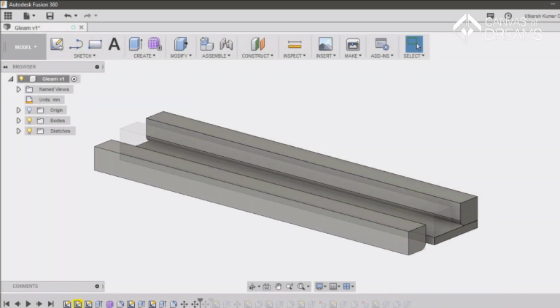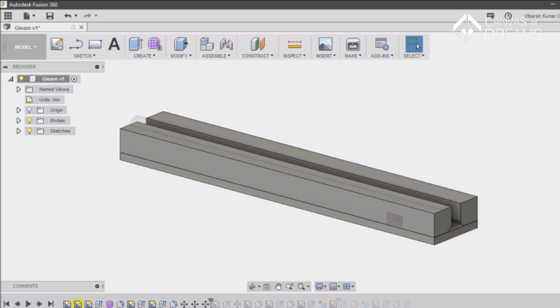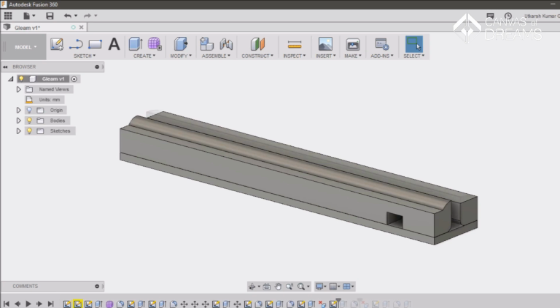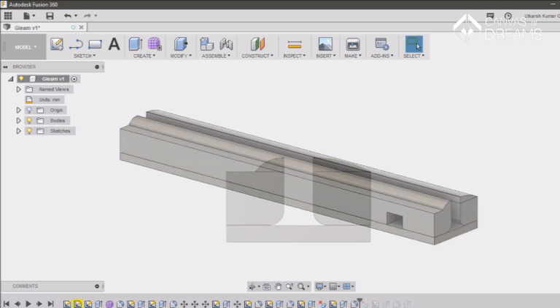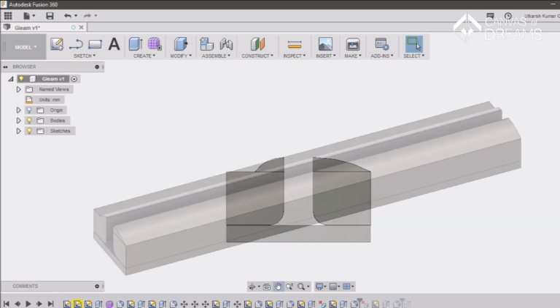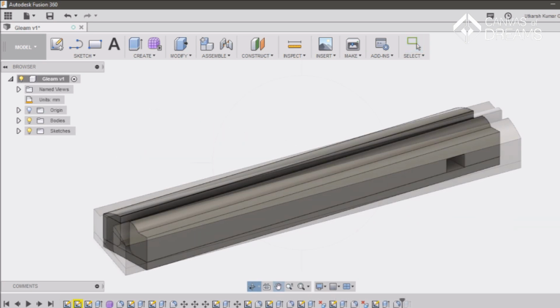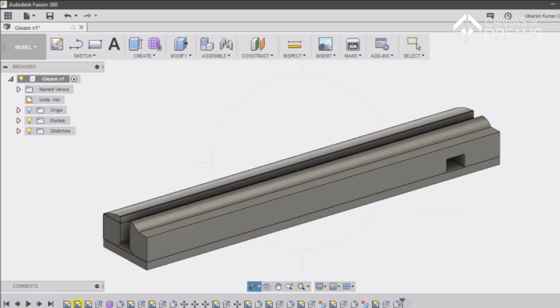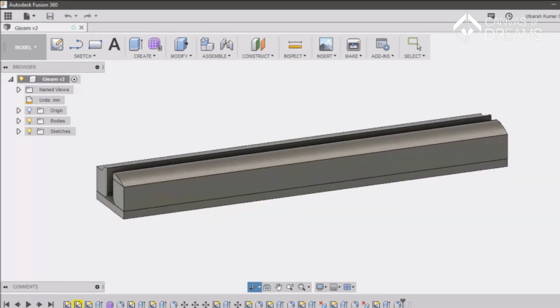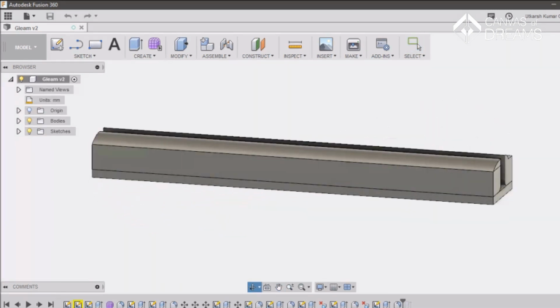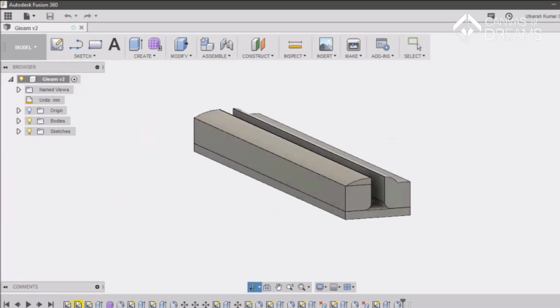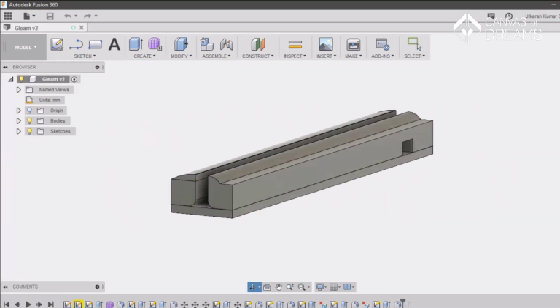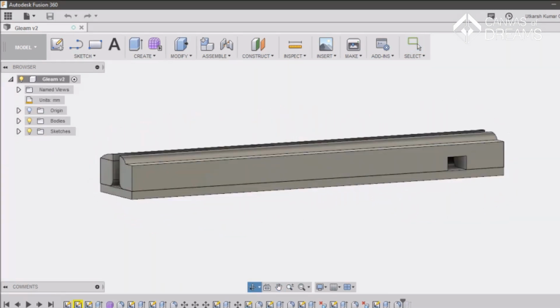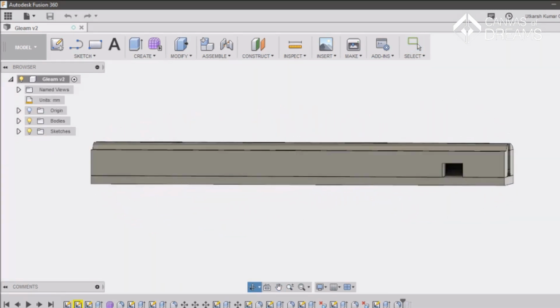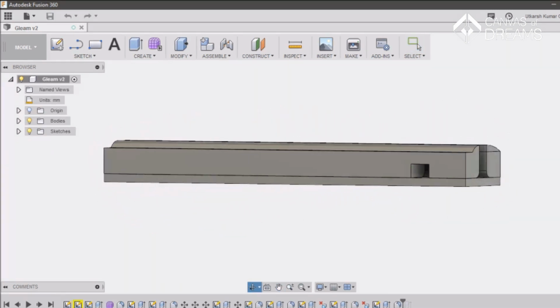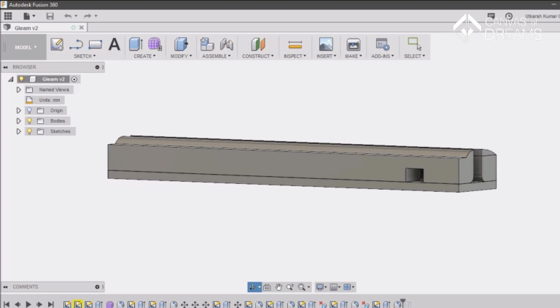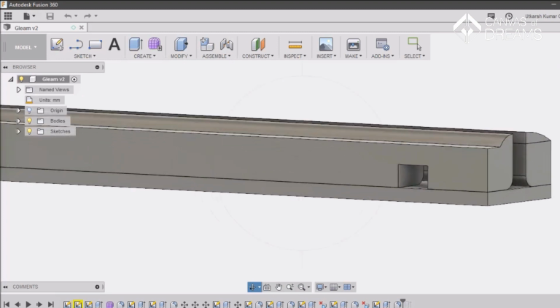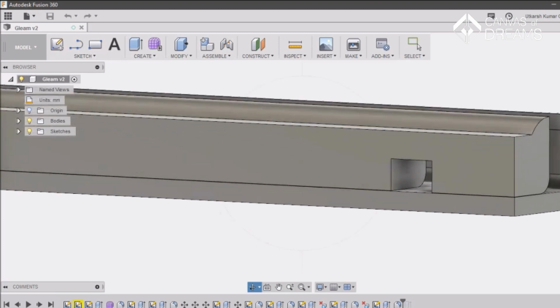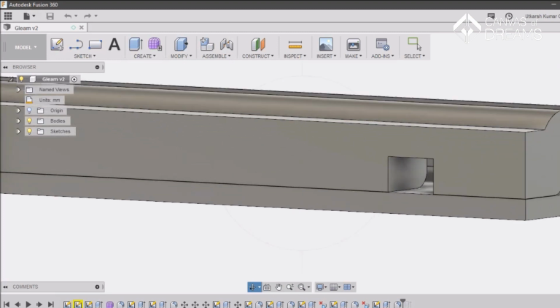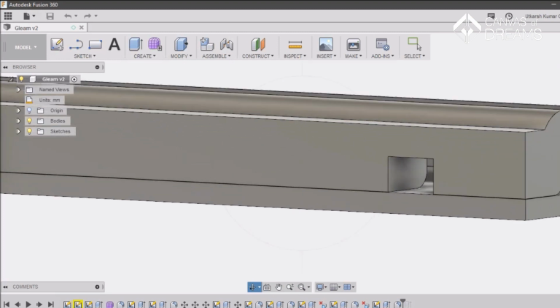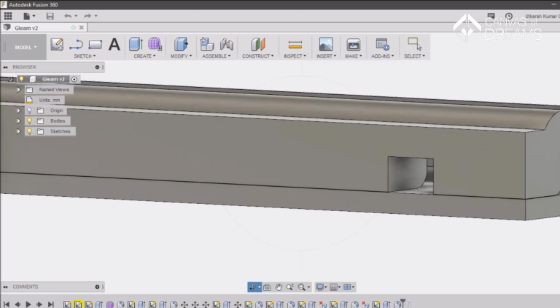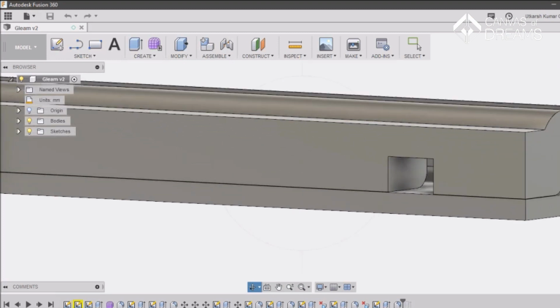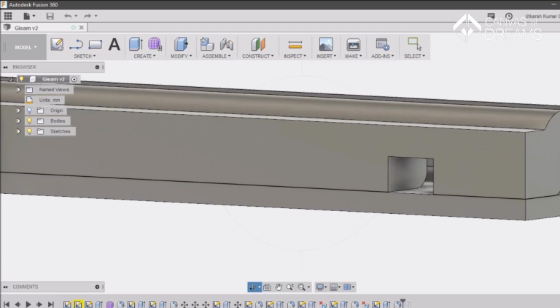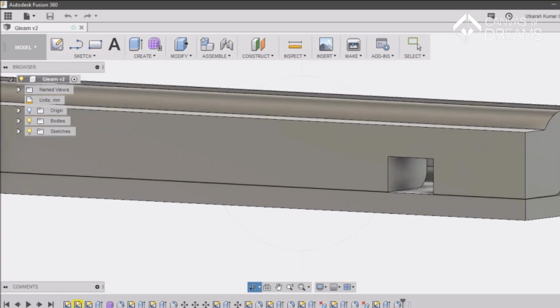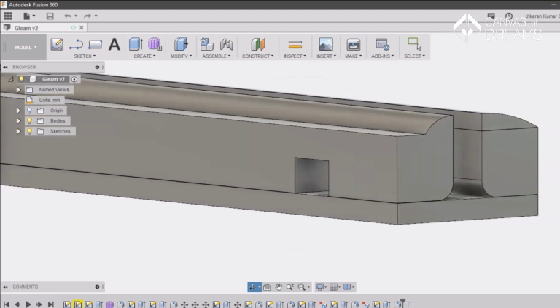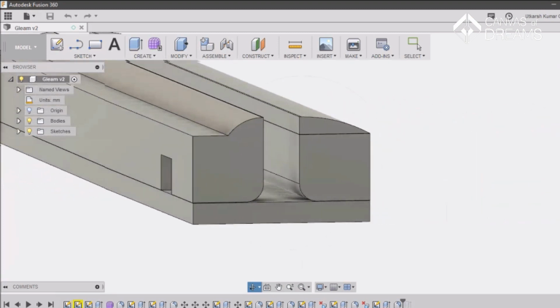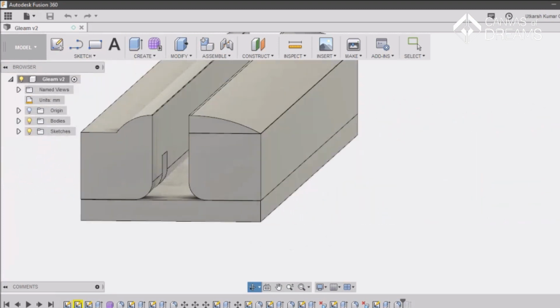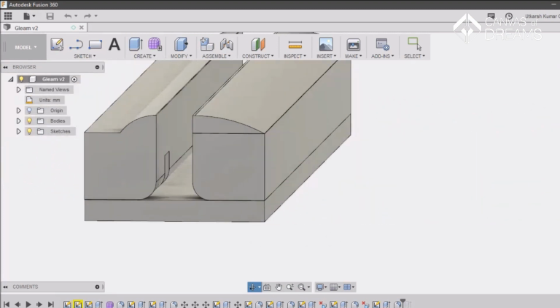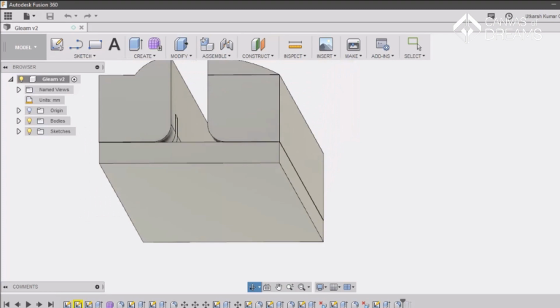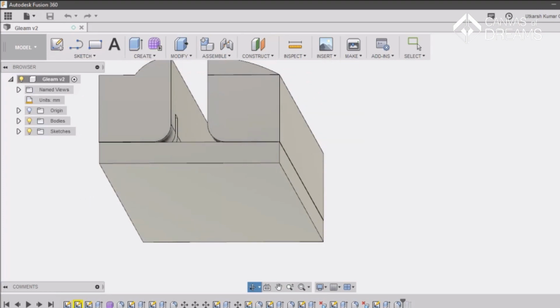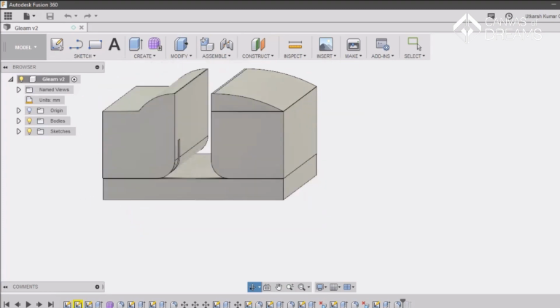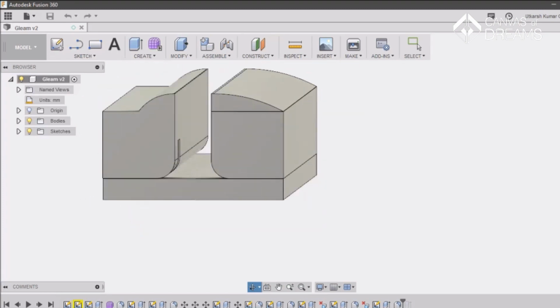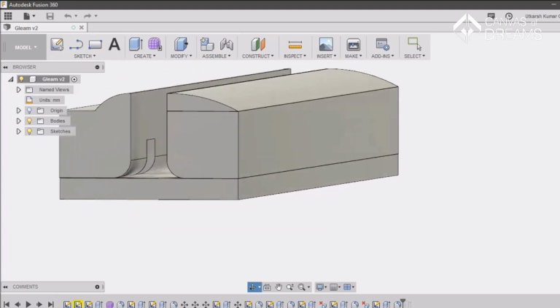The stand of the nightlight is designed in Fusion 360. It's a fantastic CAD/CAM software by Autodesk which also happens to be free. The design is pretty simple, containing a slot for a 12-volt DC jack, routed space for an LED strip, and an inset to fix an engraved acrylic sheet.